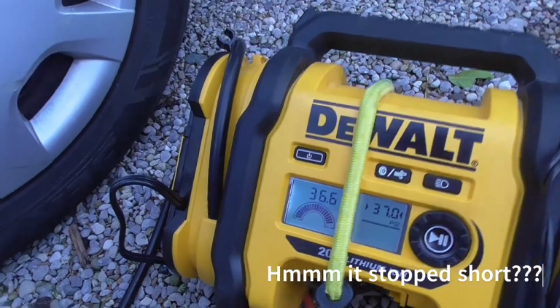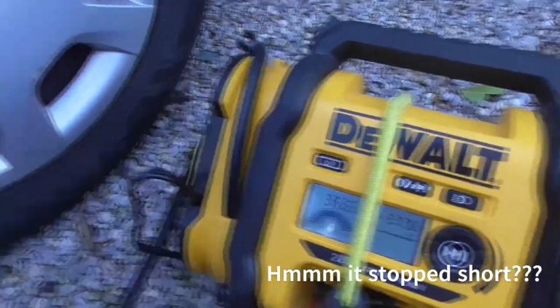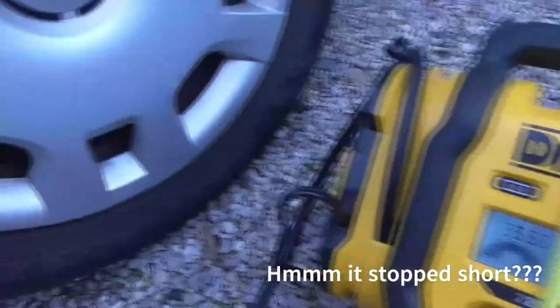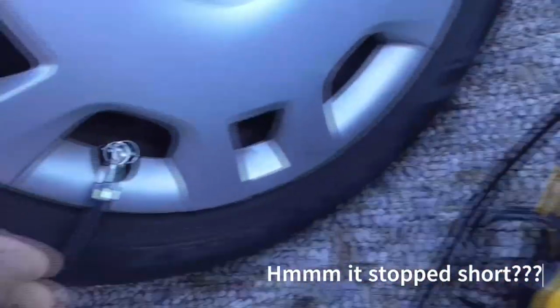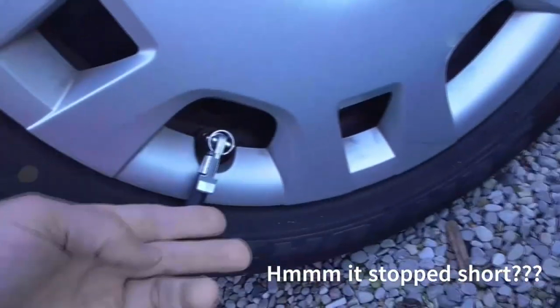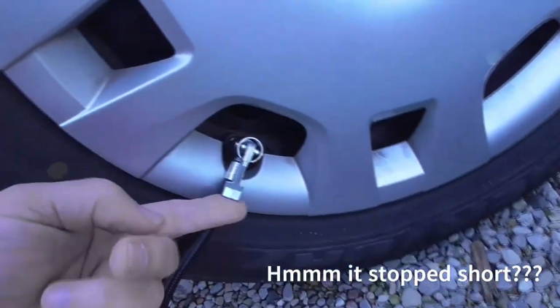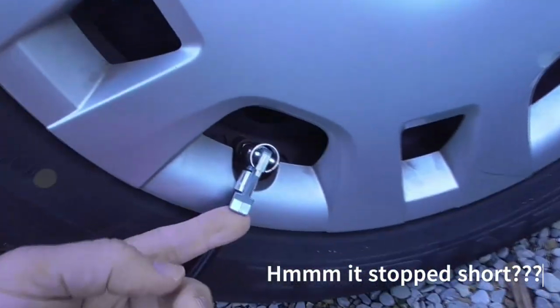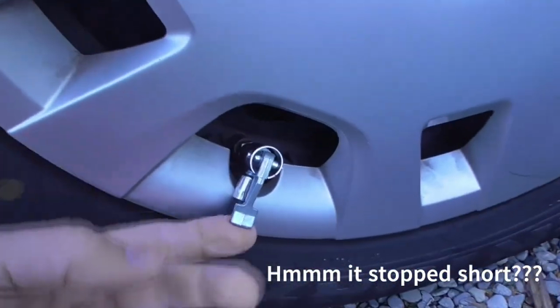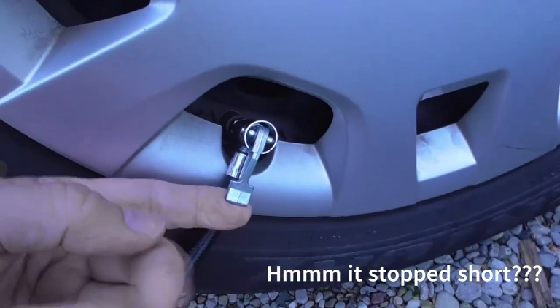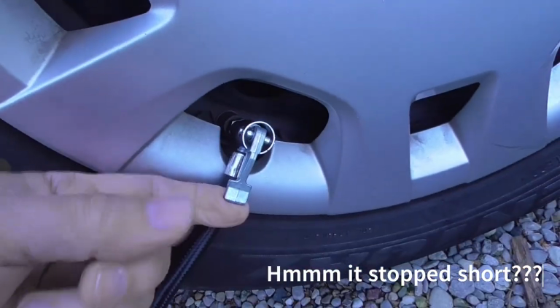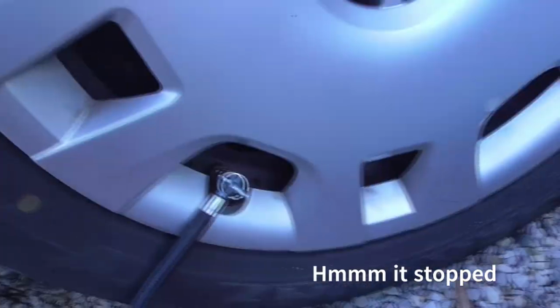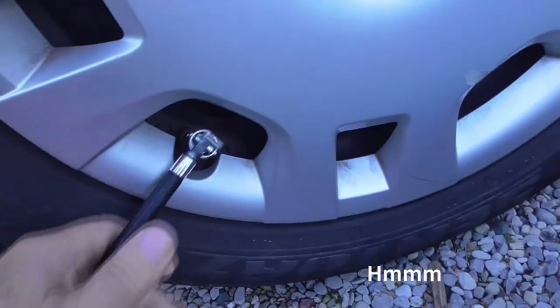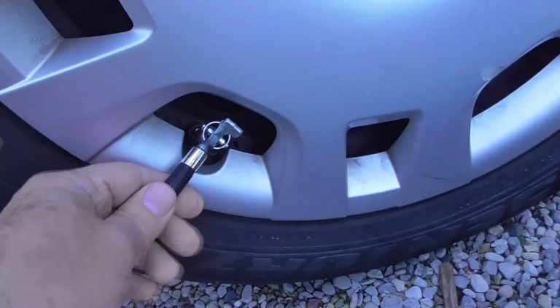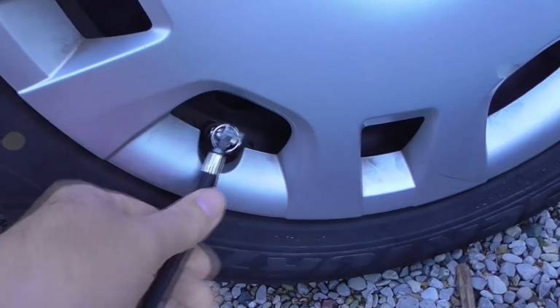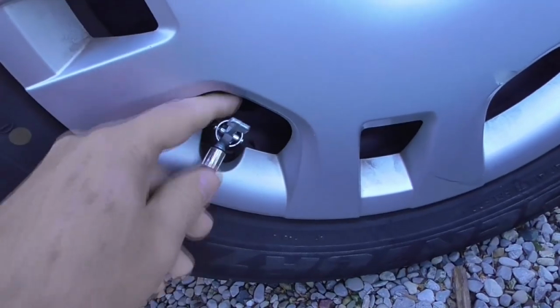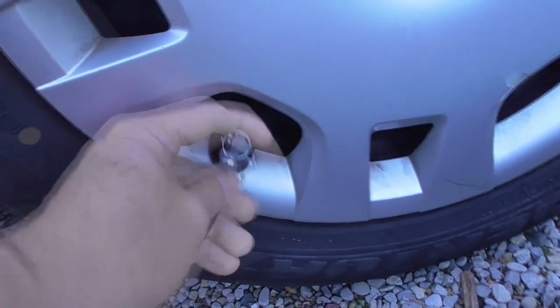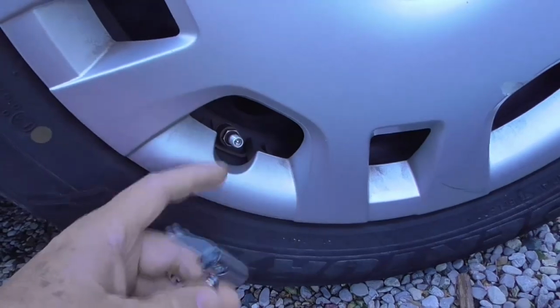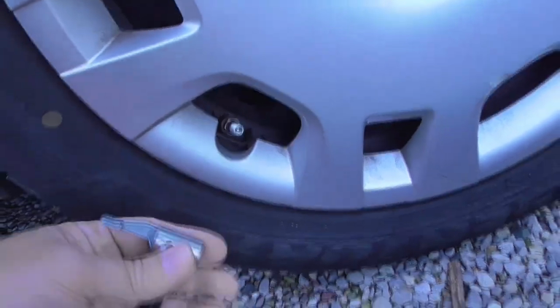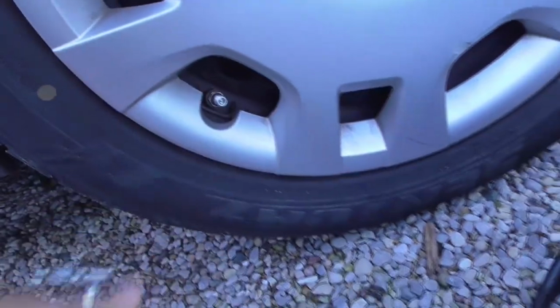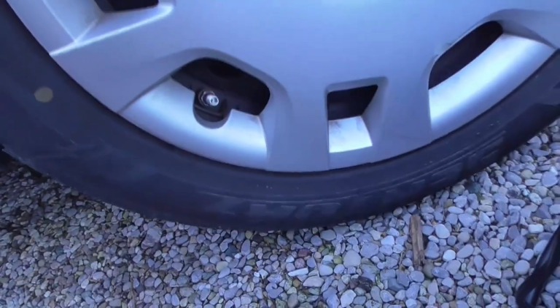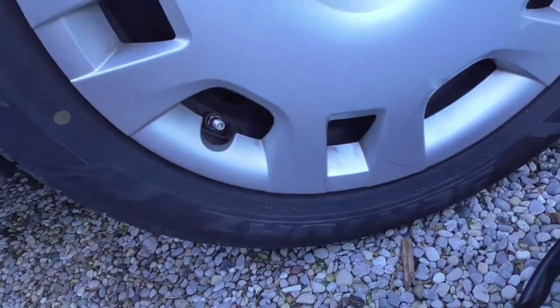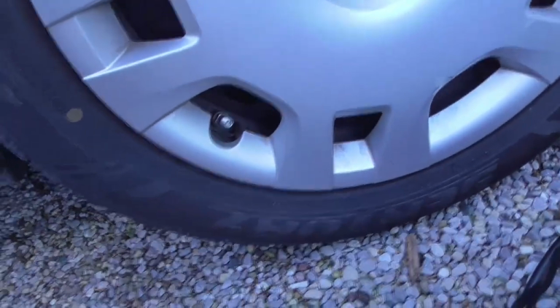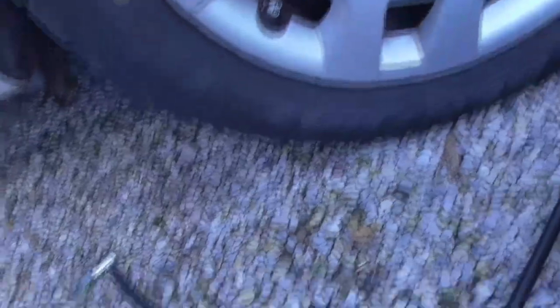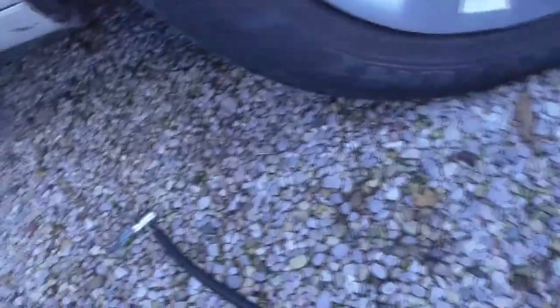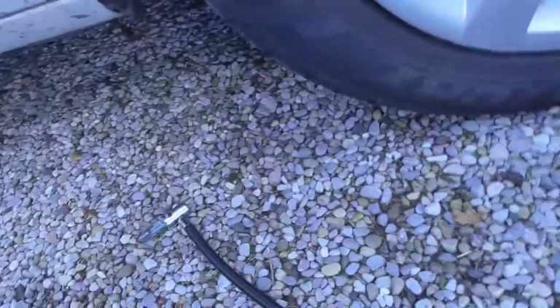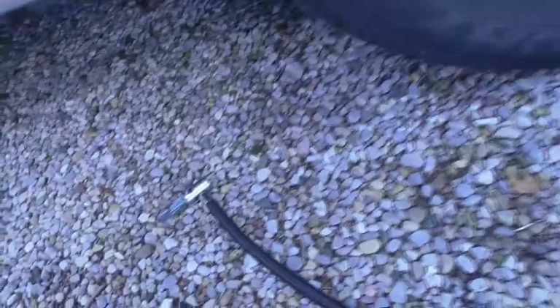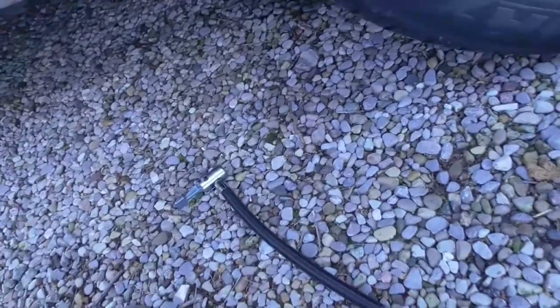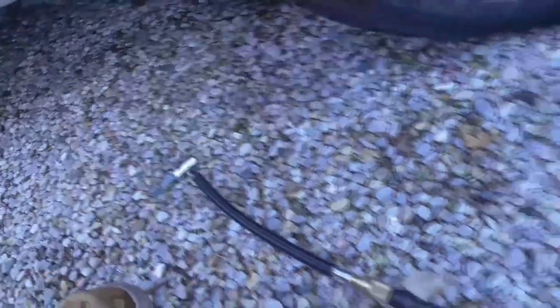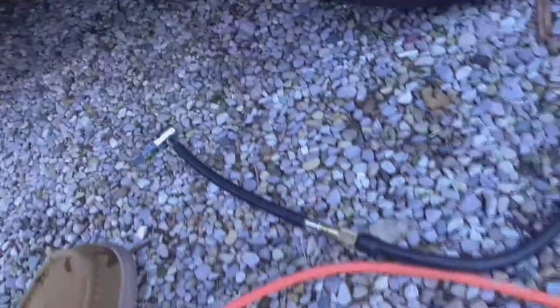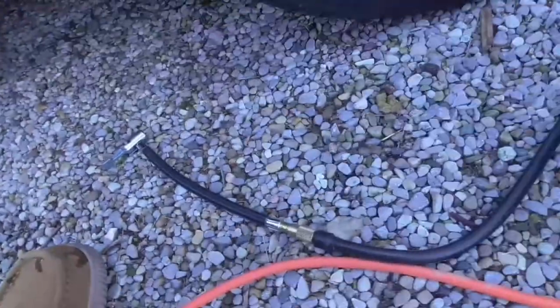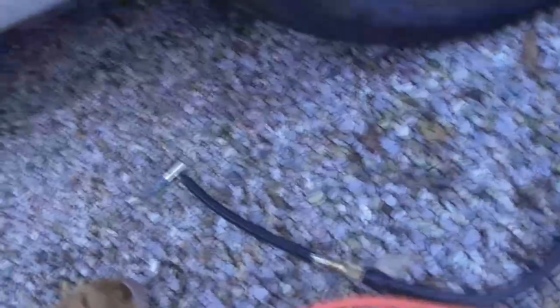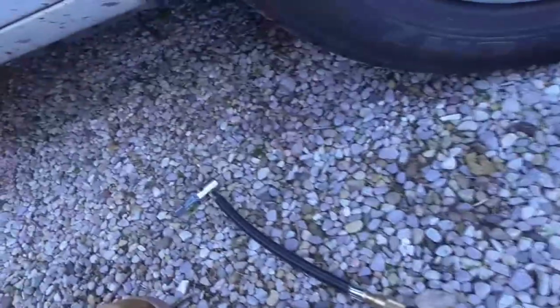There it is. And when you want it off, just flip it and it's off. It doesn't lose a lot of air. 50 years it took me to learn that.